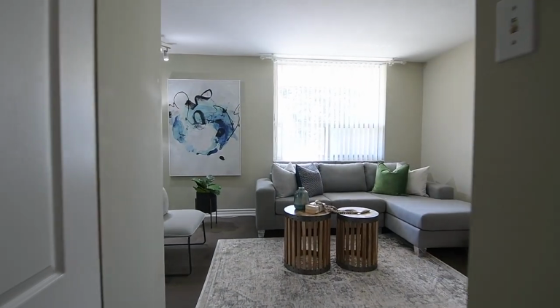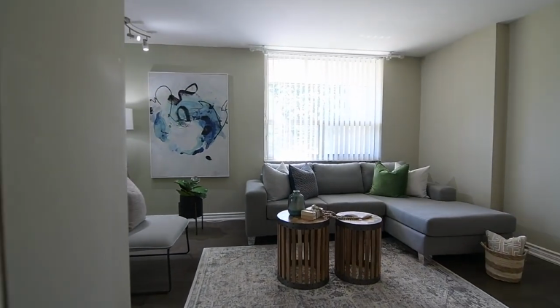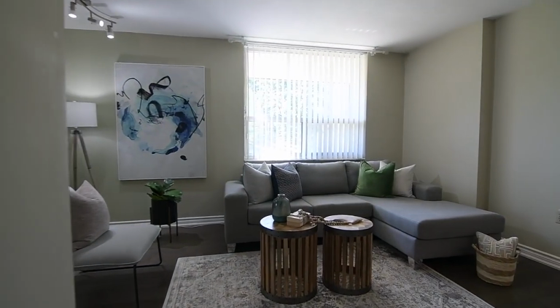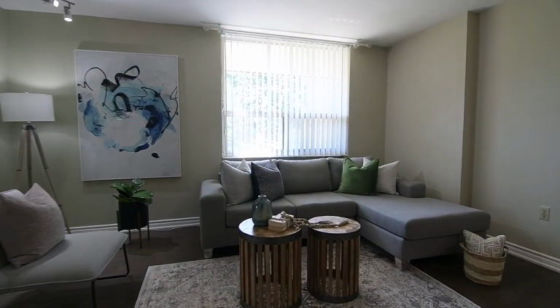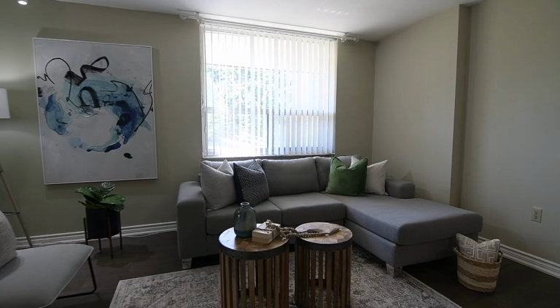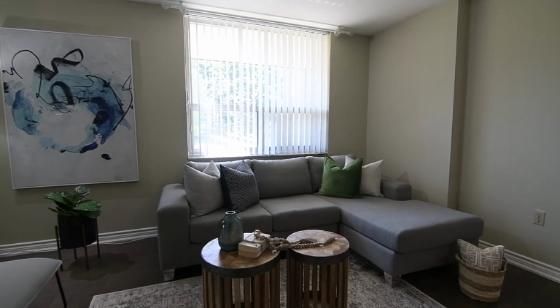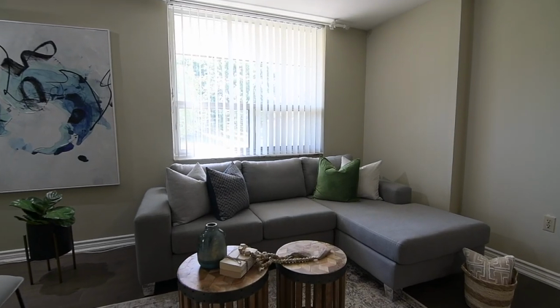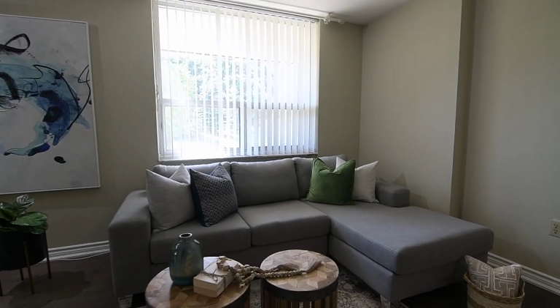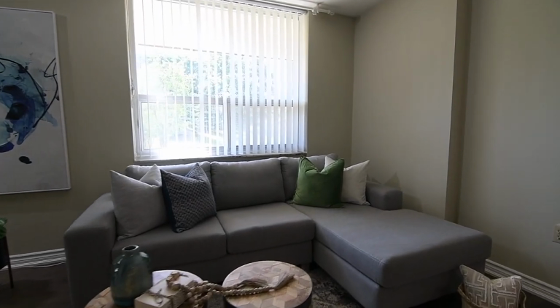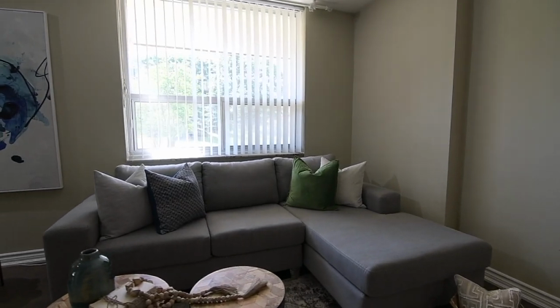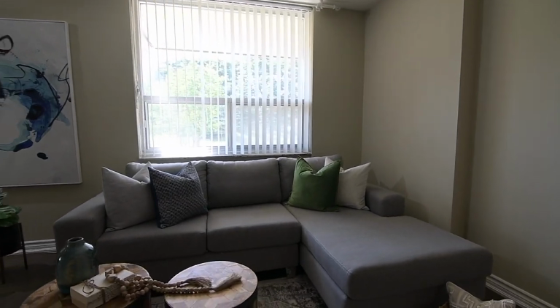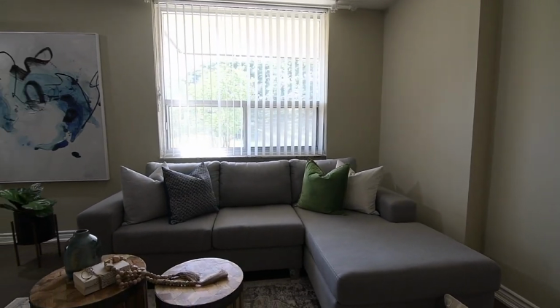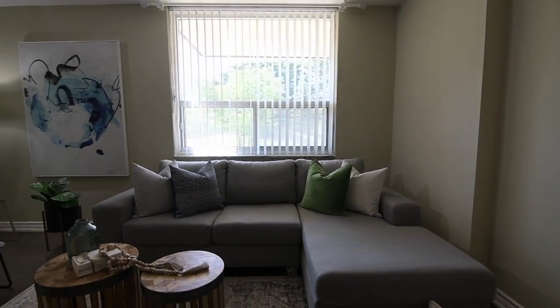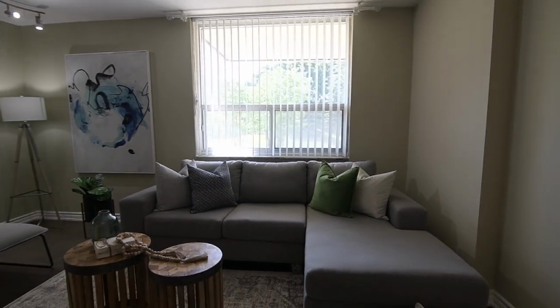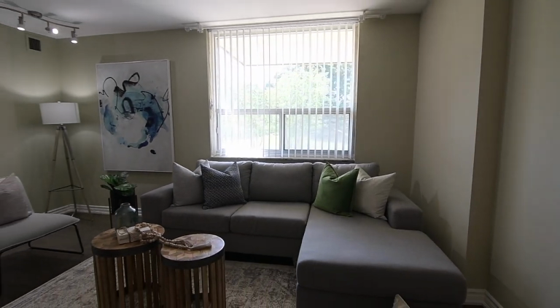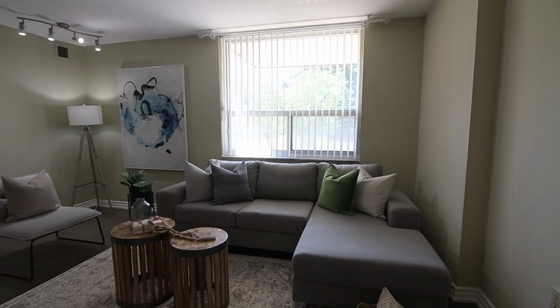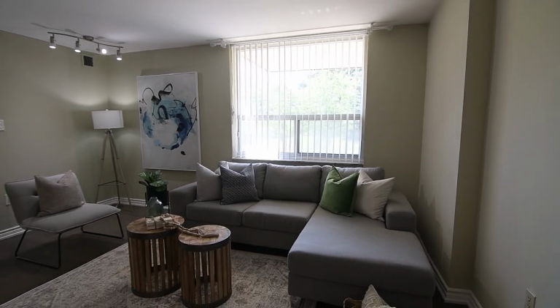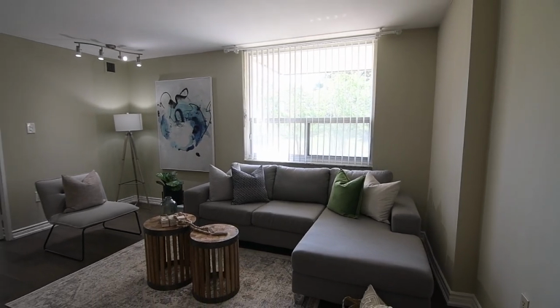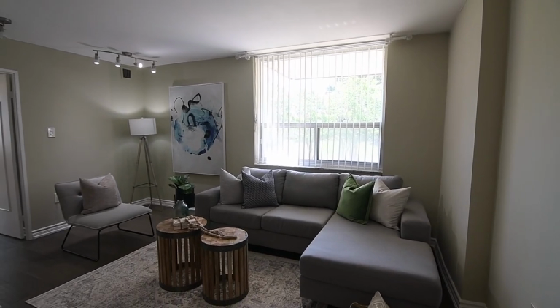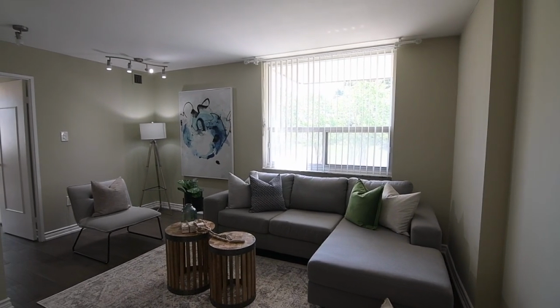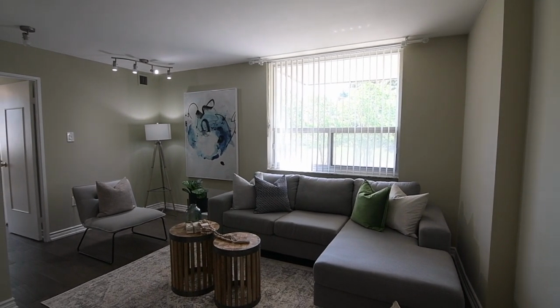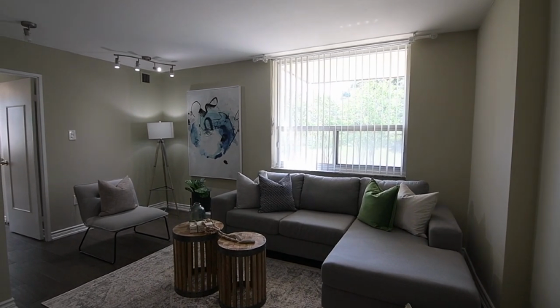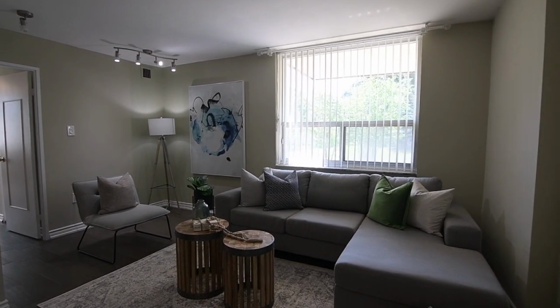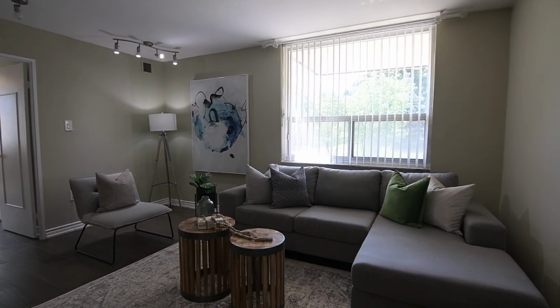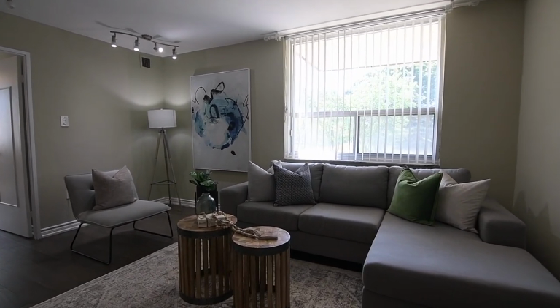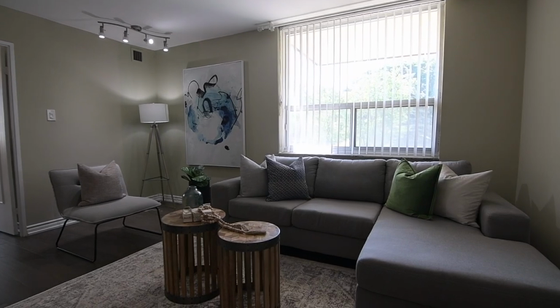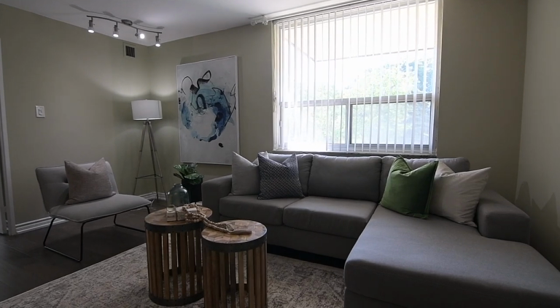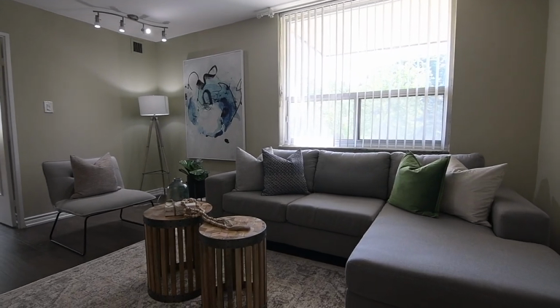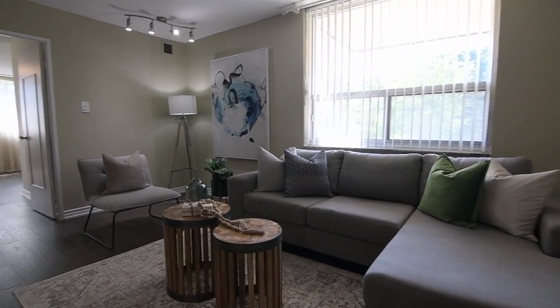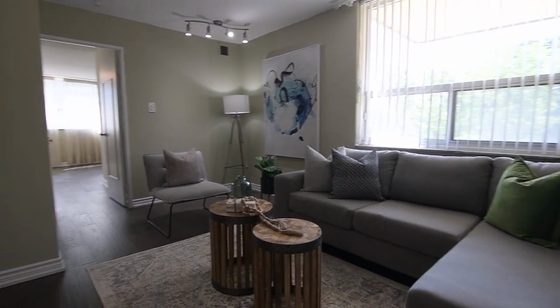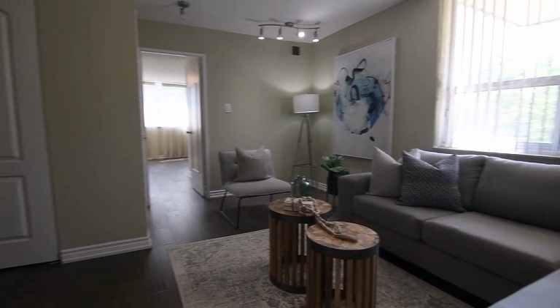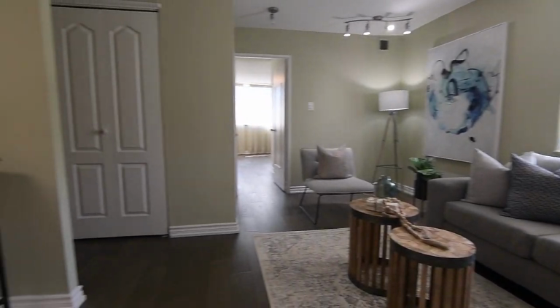At the end of the main hallway is a family room with a south-facing window and track lighting. This room is ideal as a quiet space to wind down in at the end of the day, or to entertain family and friends while meal-prepping in the beautiful galley-style kitchen.